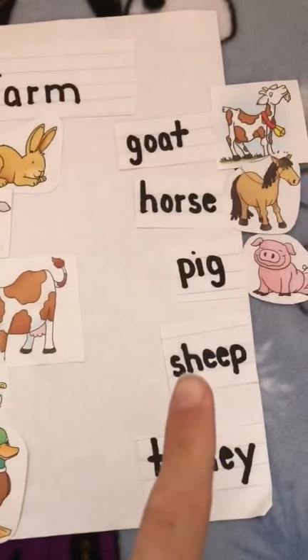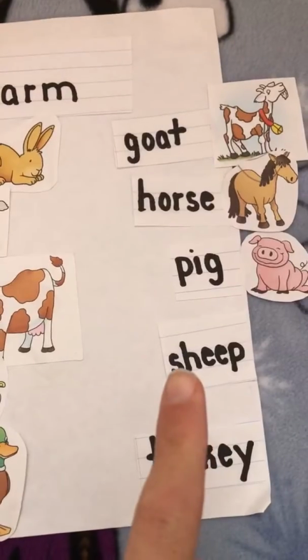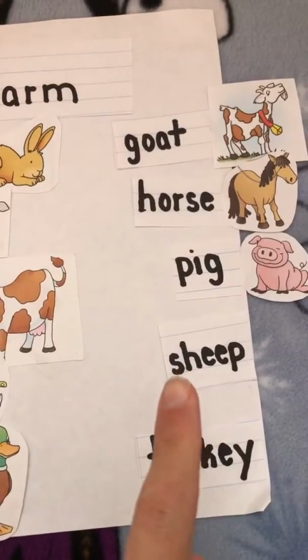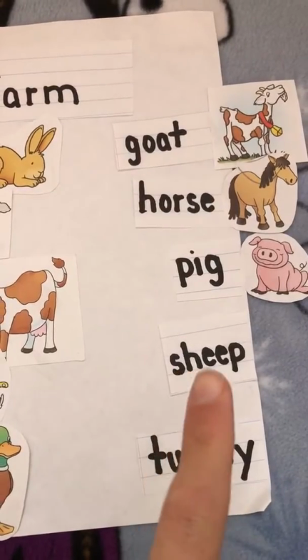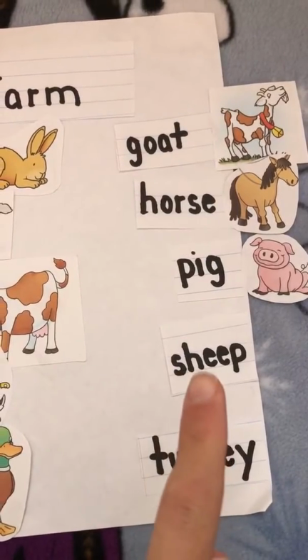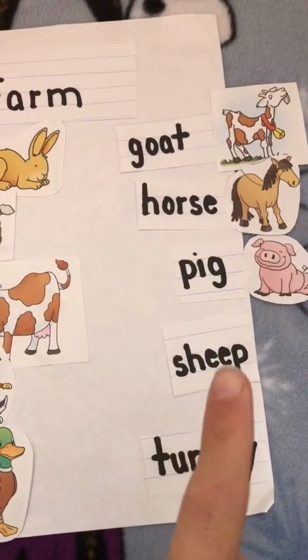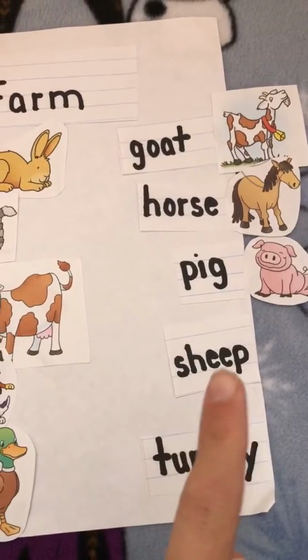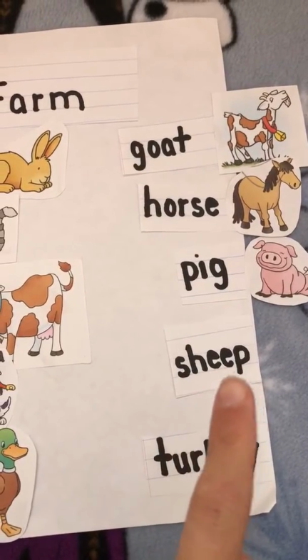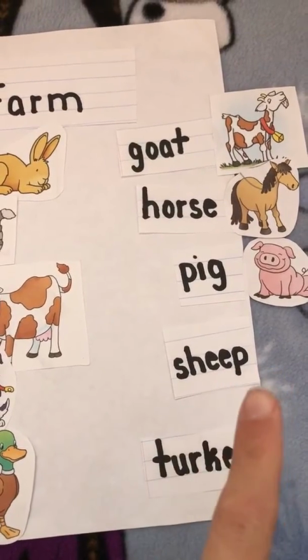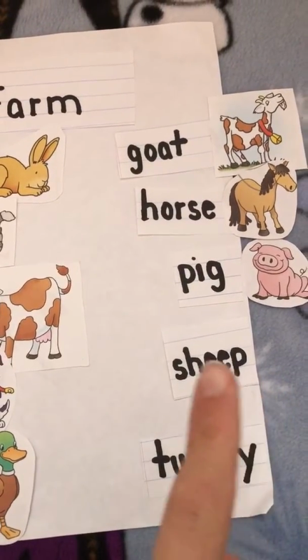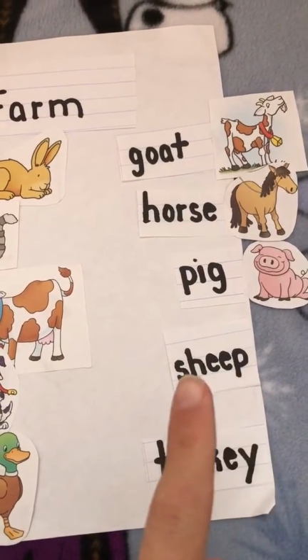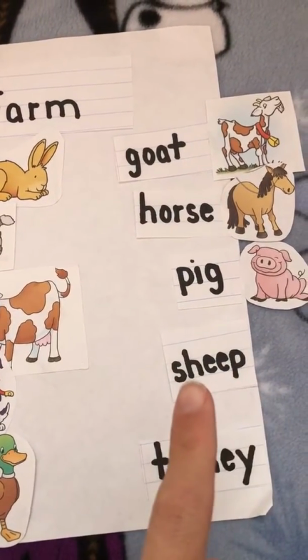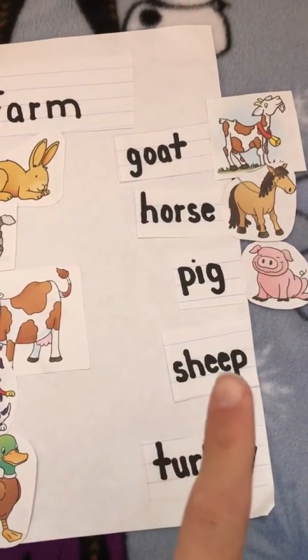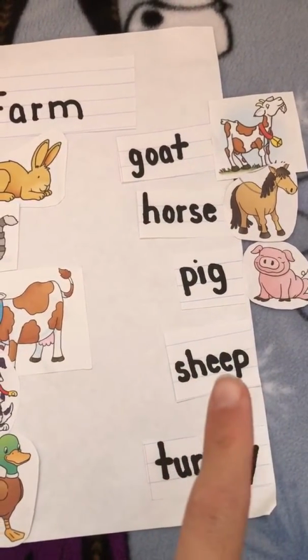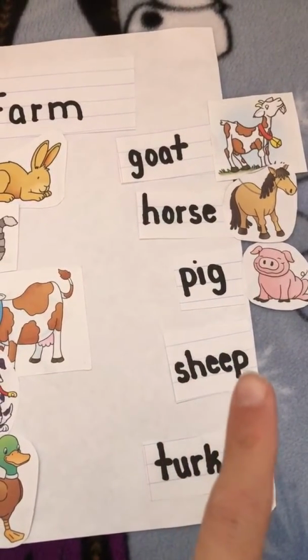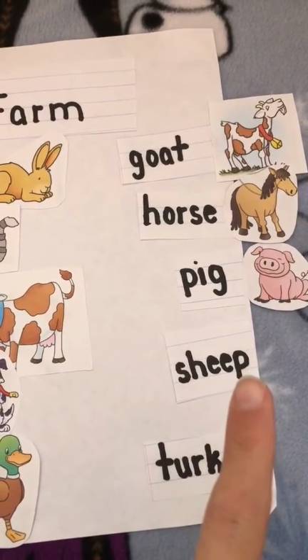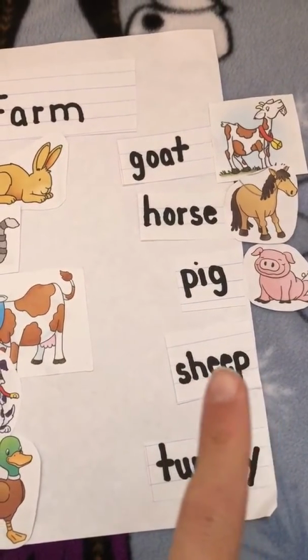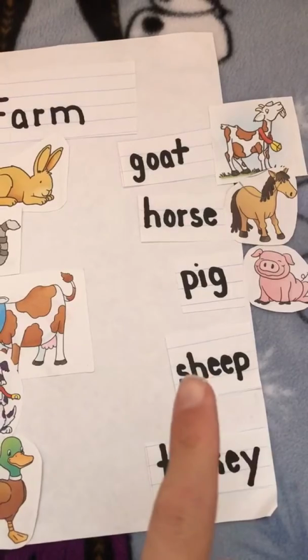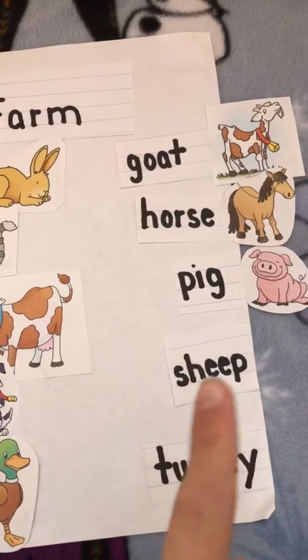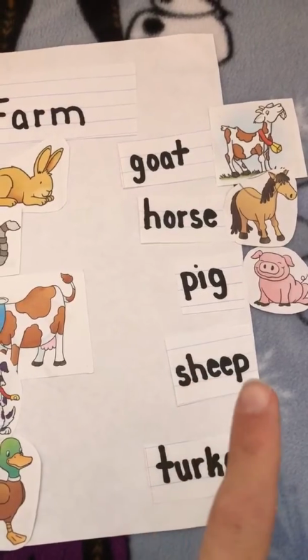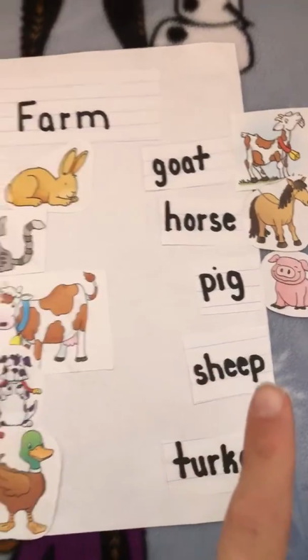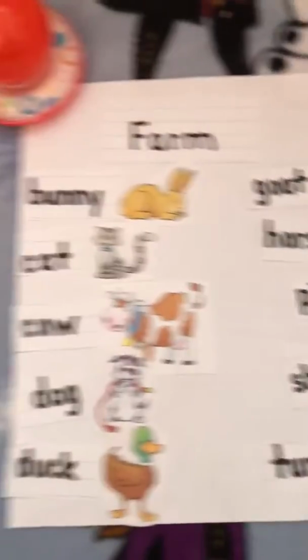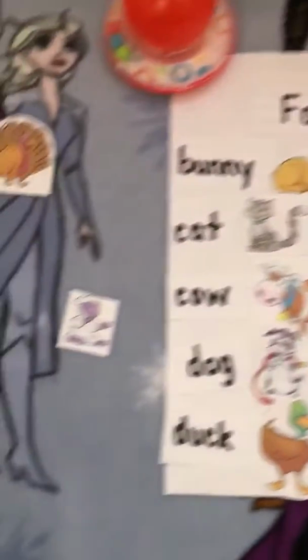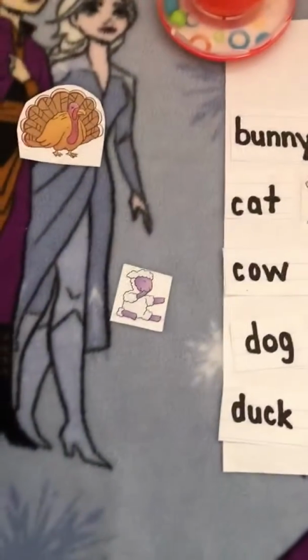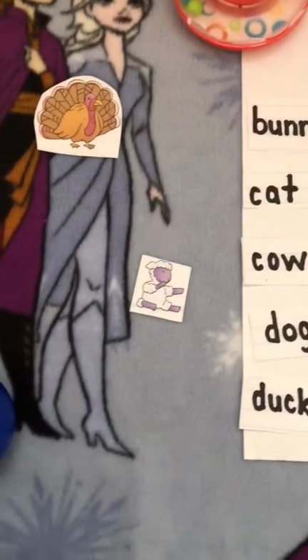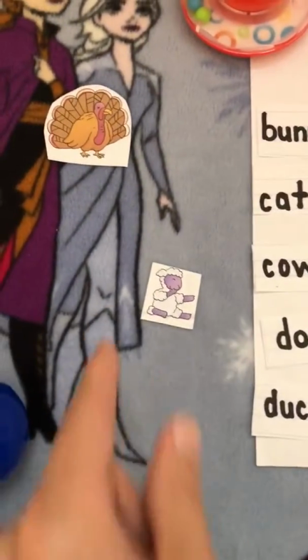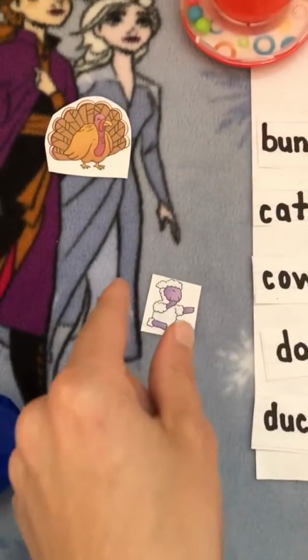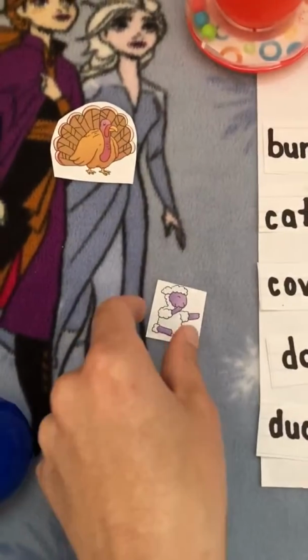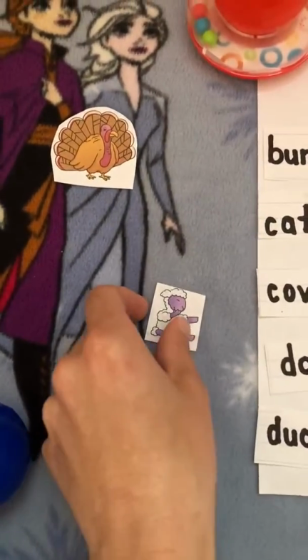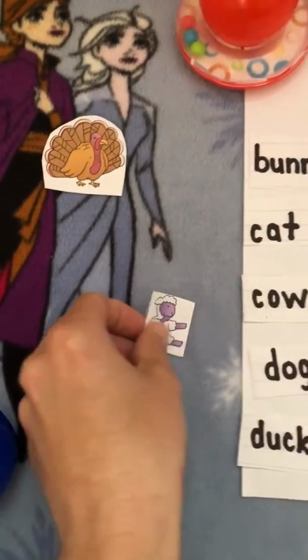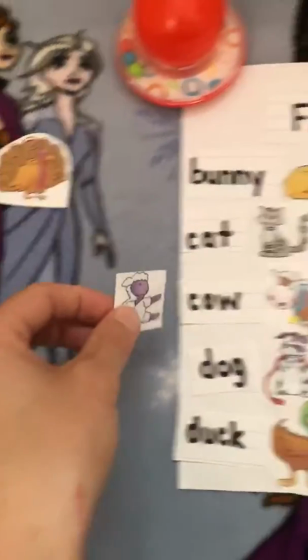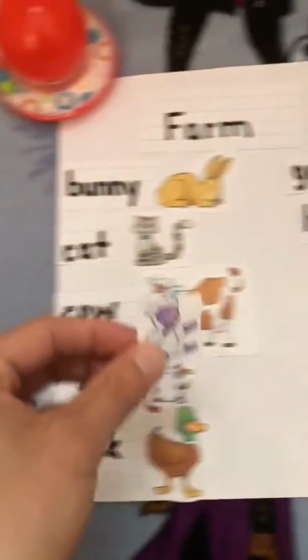S-h-e-e-p, sheep. Where's the sheep? Right here.